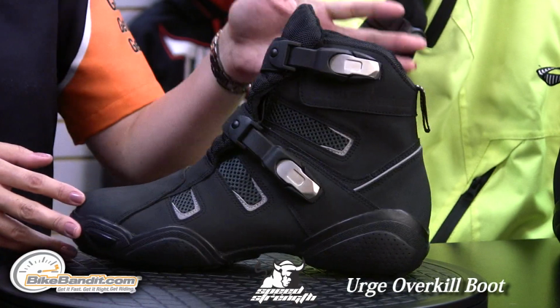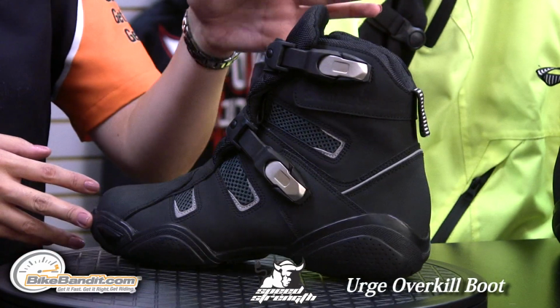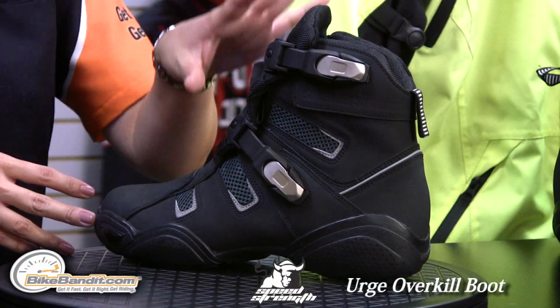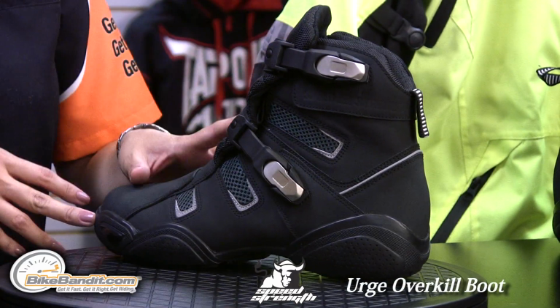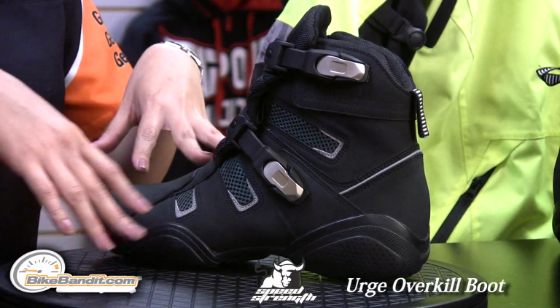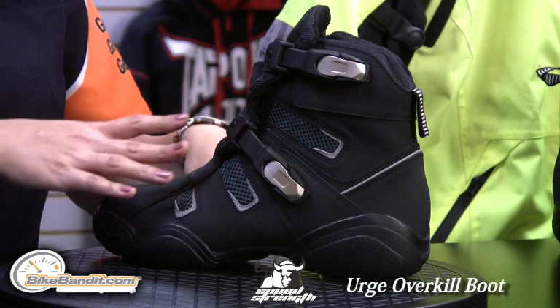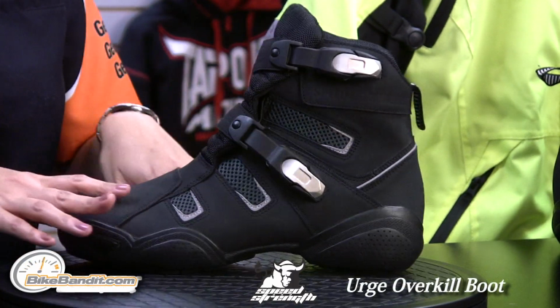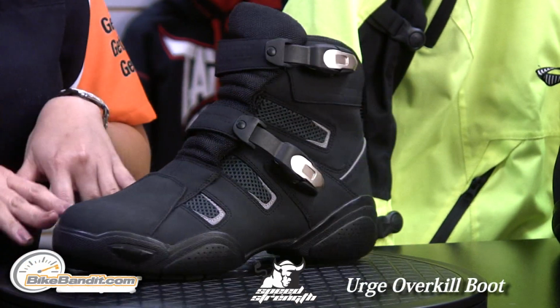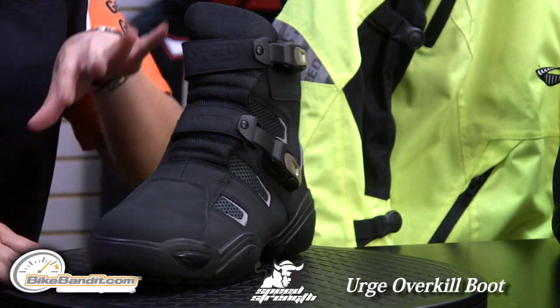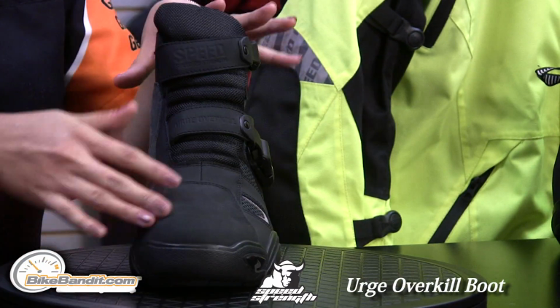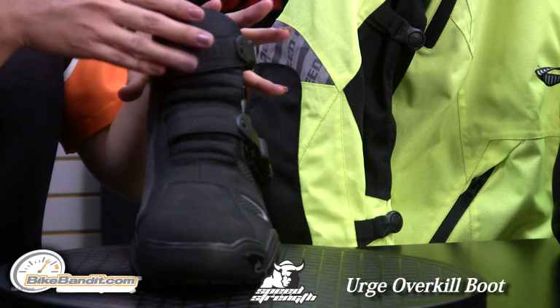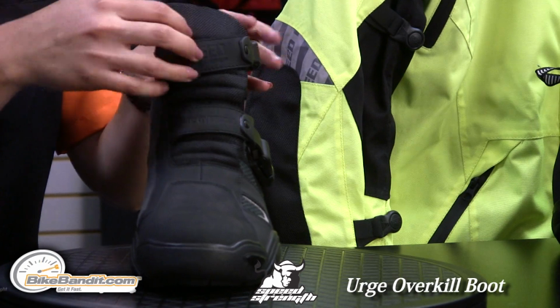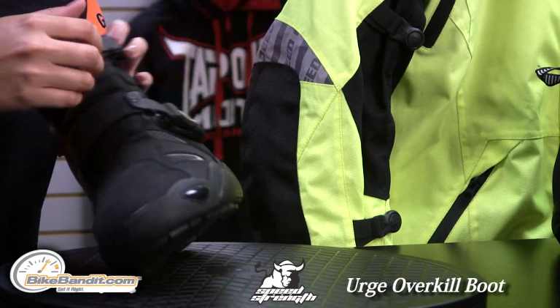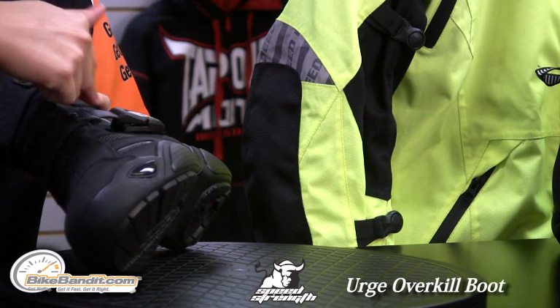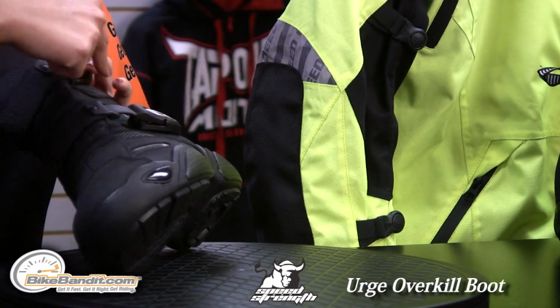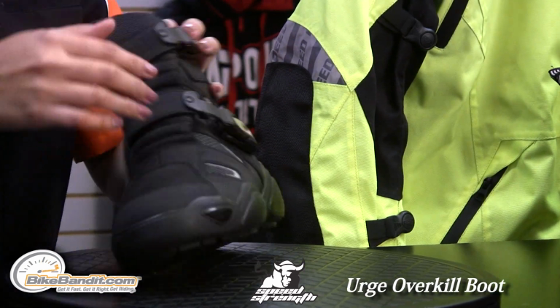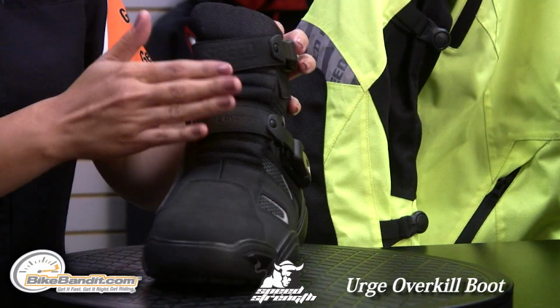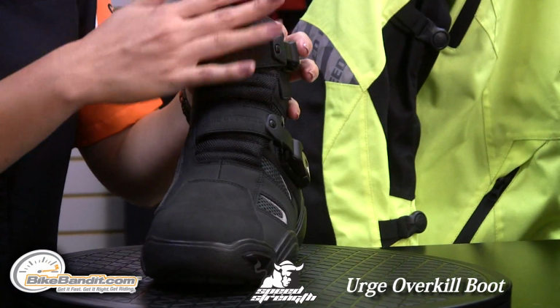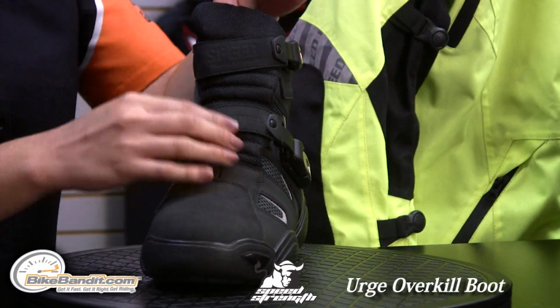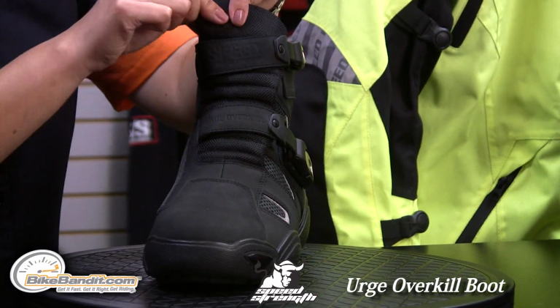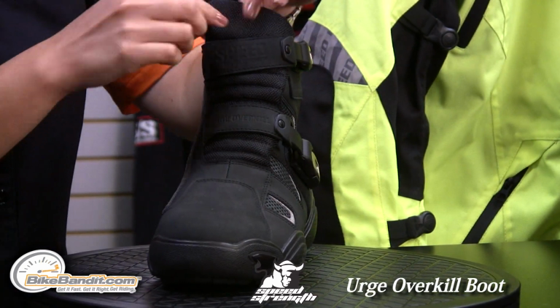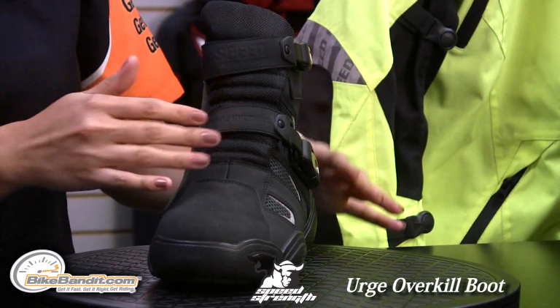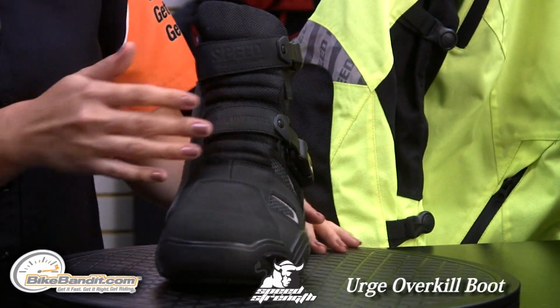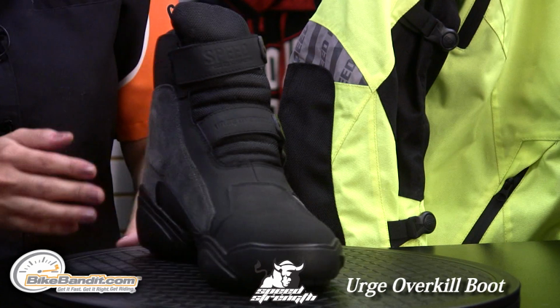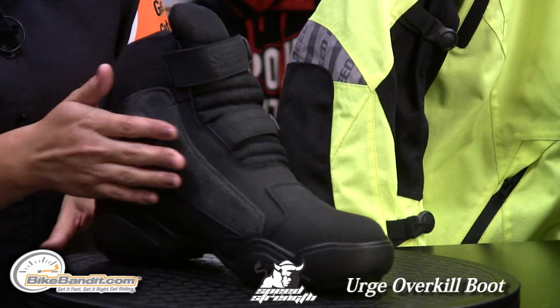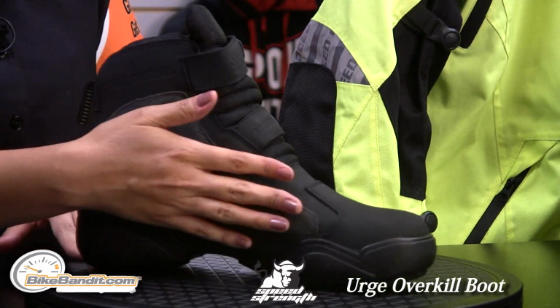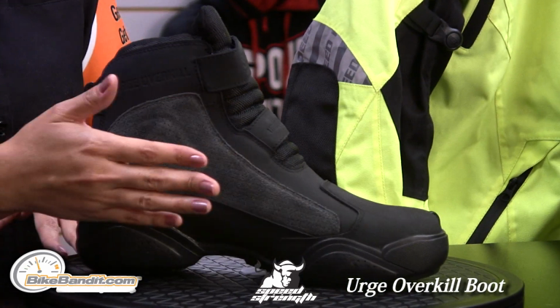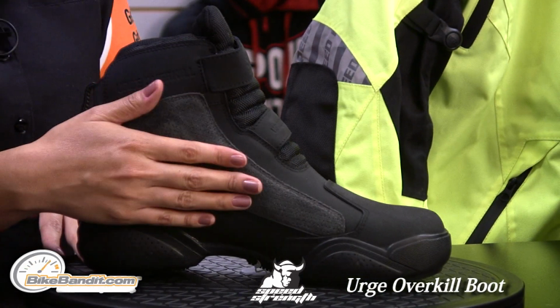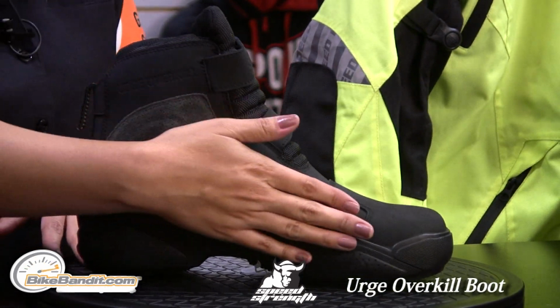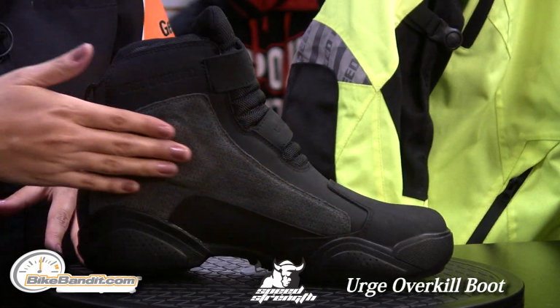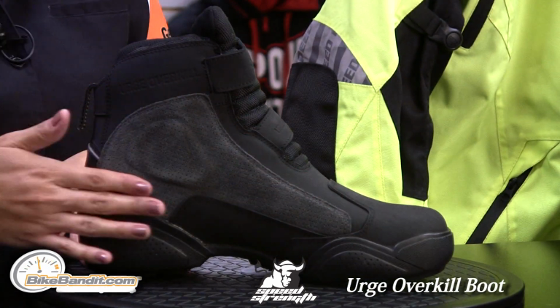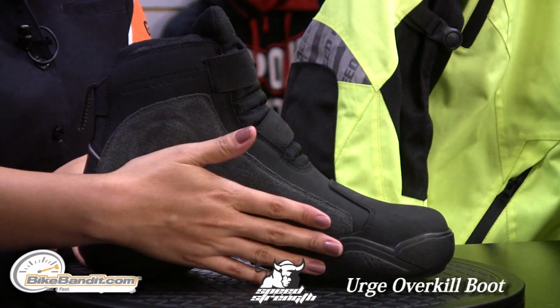This boot is constructed of a mesh and leather throughout. You do get plenty of breathability through the mesh on the side panels and on the tongue of the boot. On the inside, you get some added comfort with the suede leather panel there.